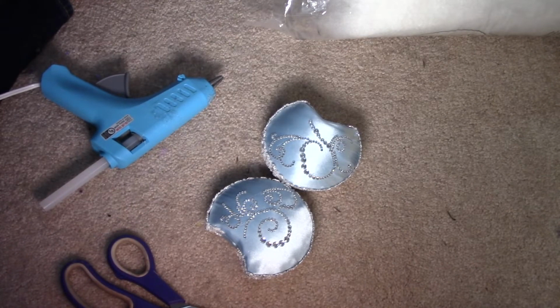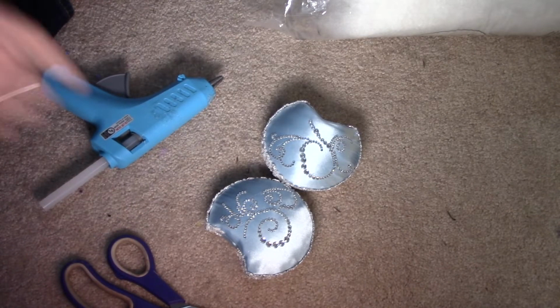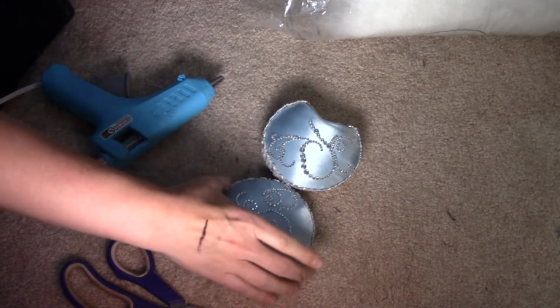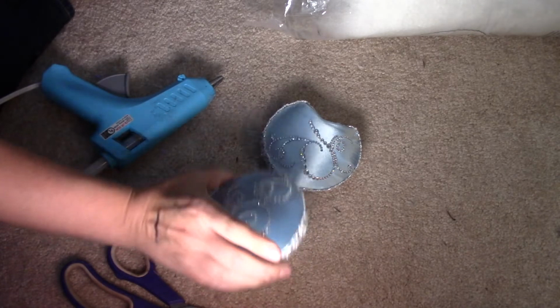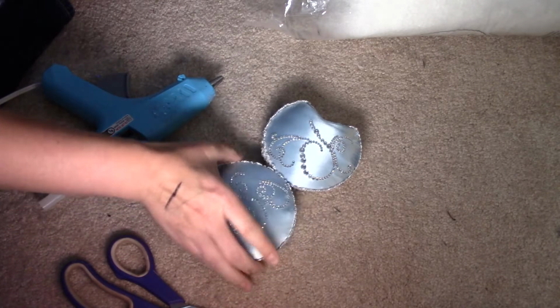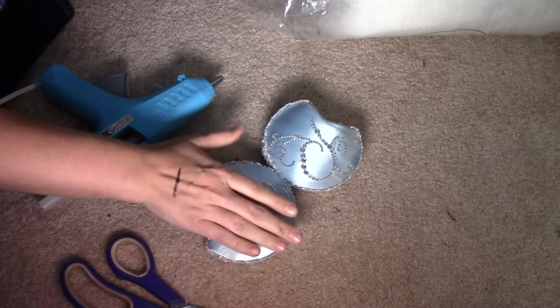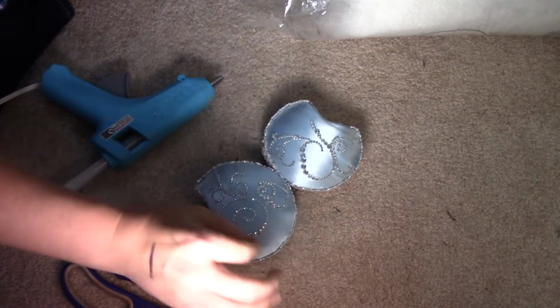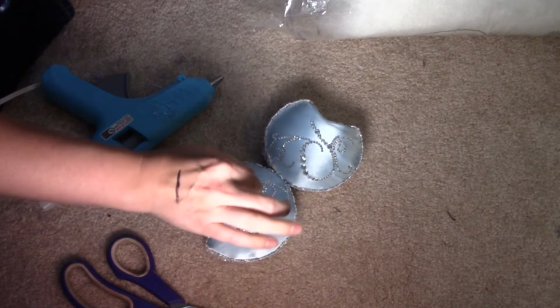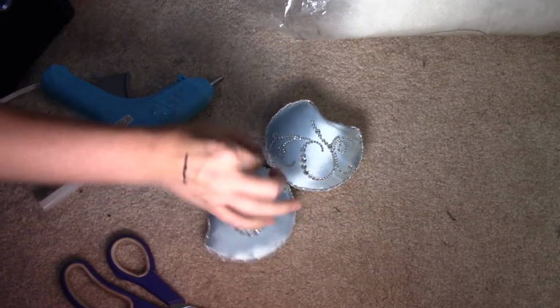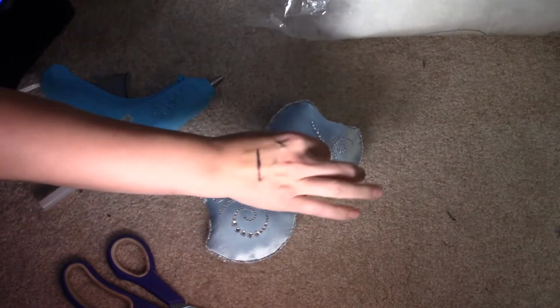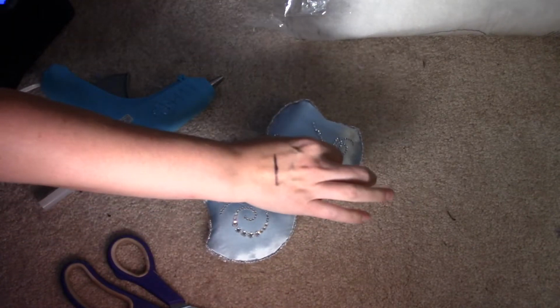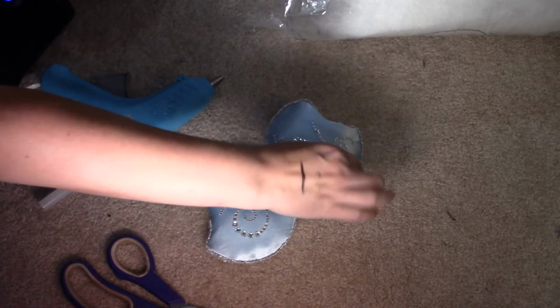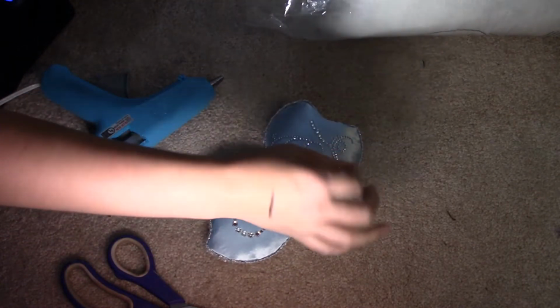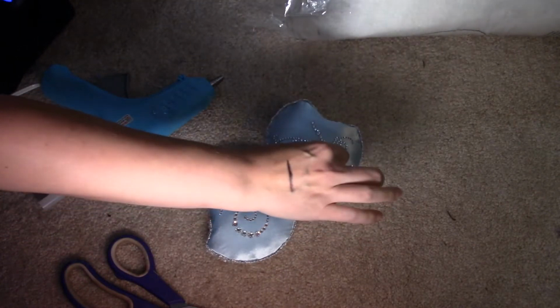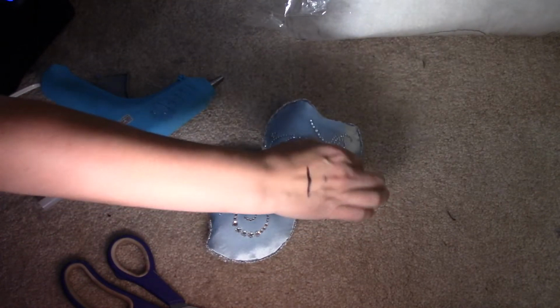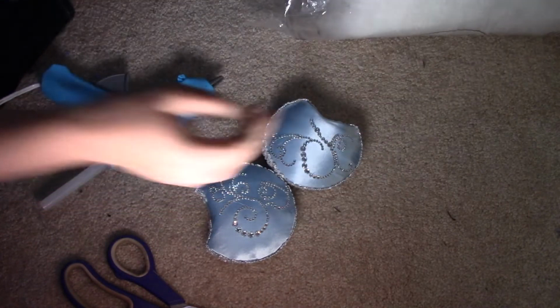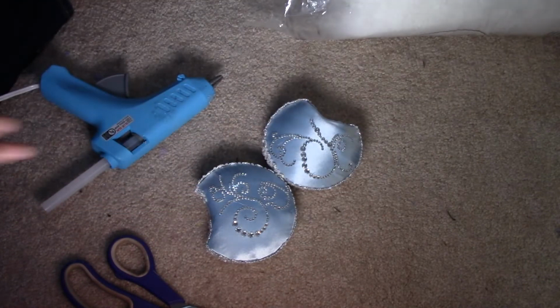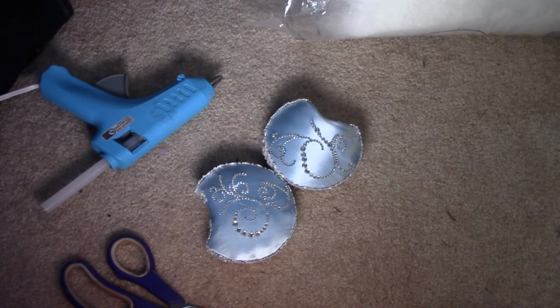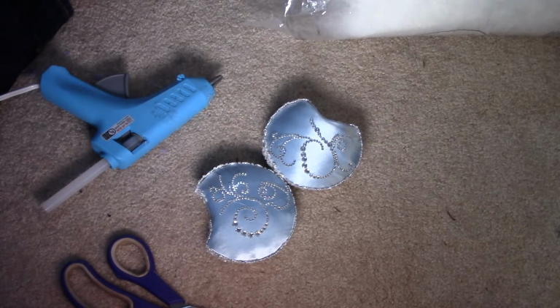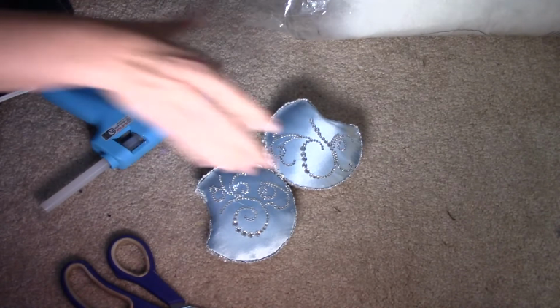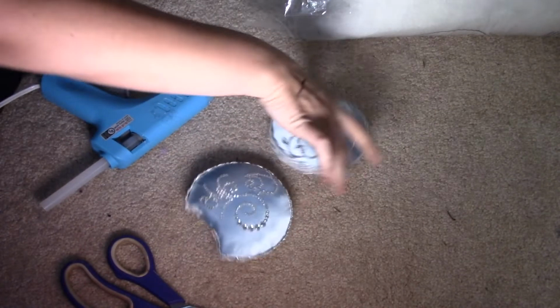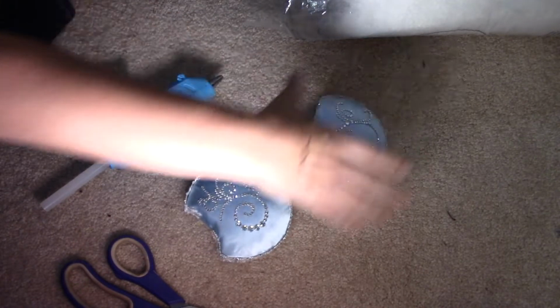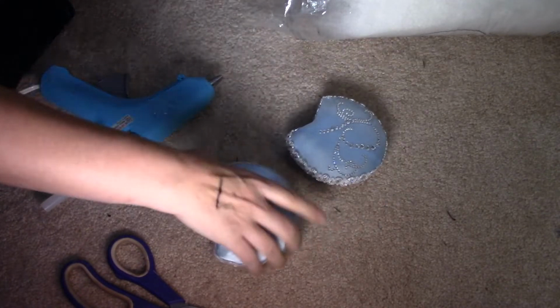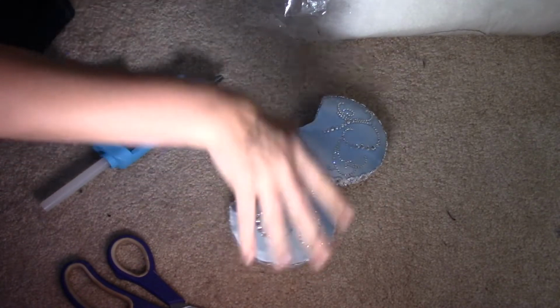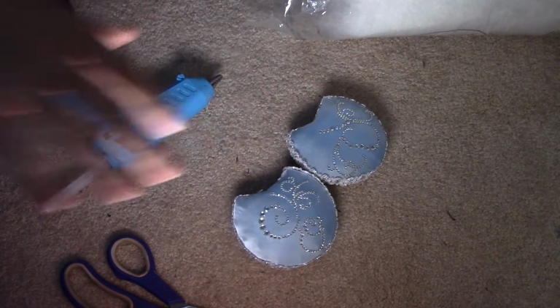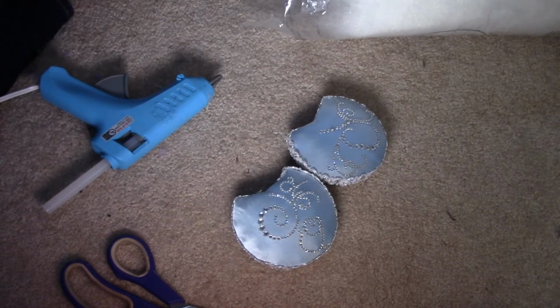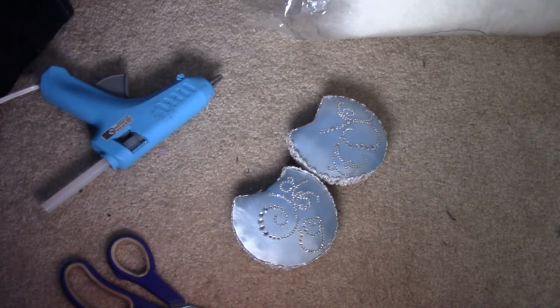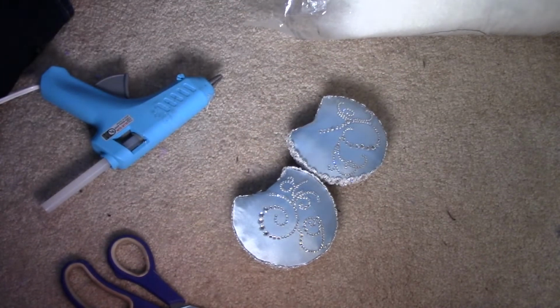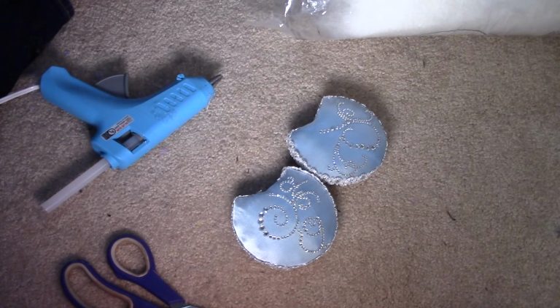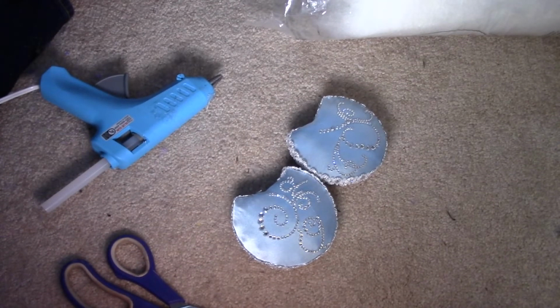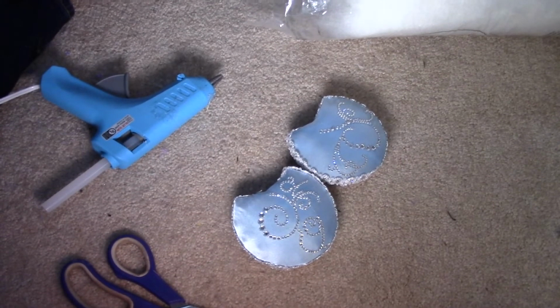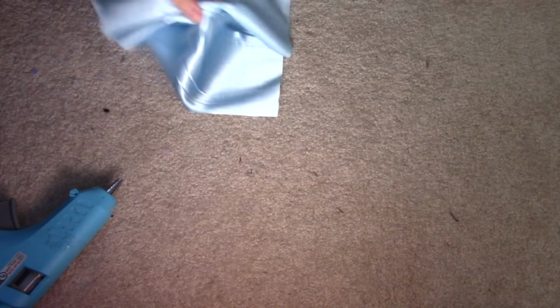Alright, that's how you do those — there's some hot glue on there I'm just going to pull off when I'm done. Those are done now. I need to line them up with the ears, and now I'm going to work on the bow.